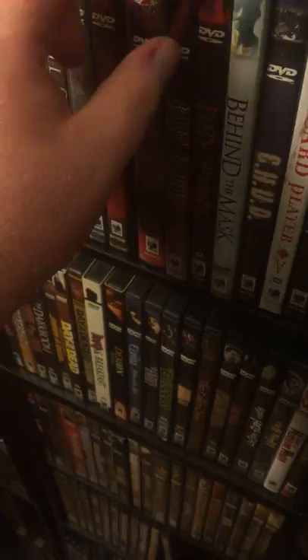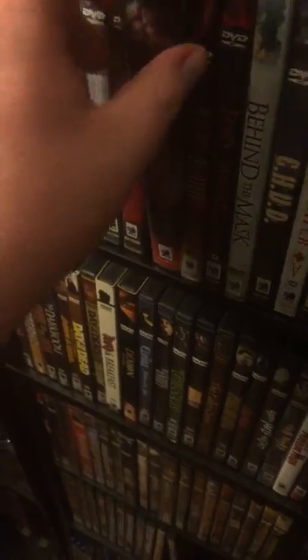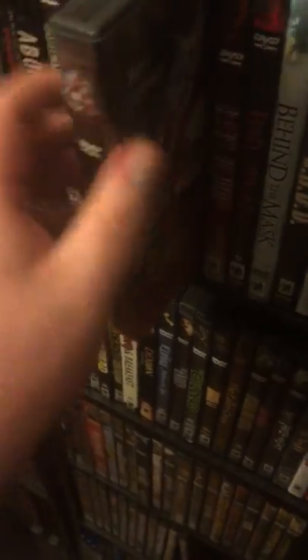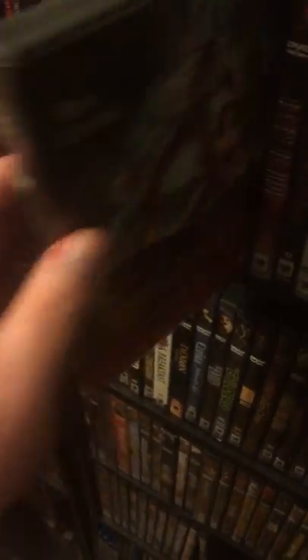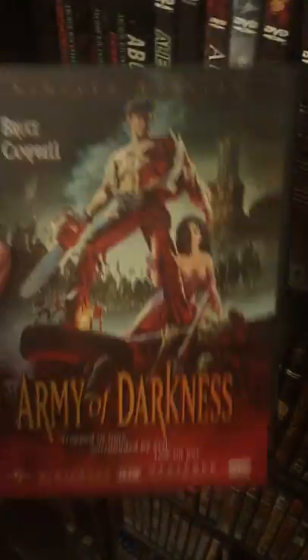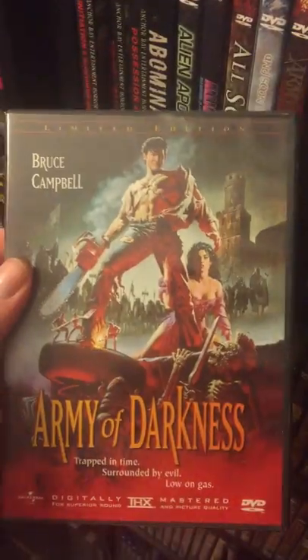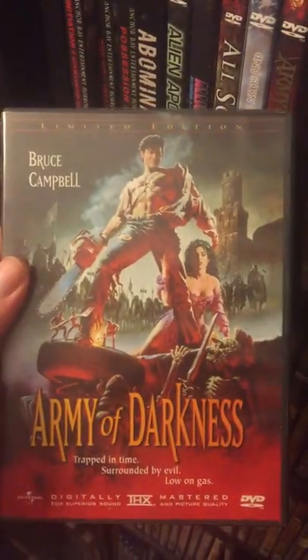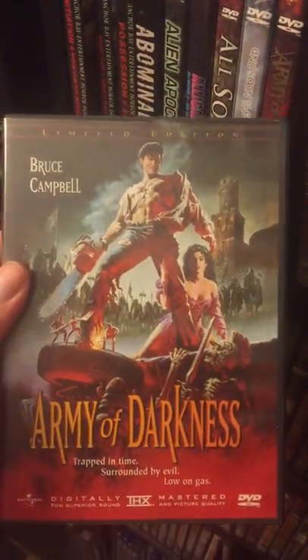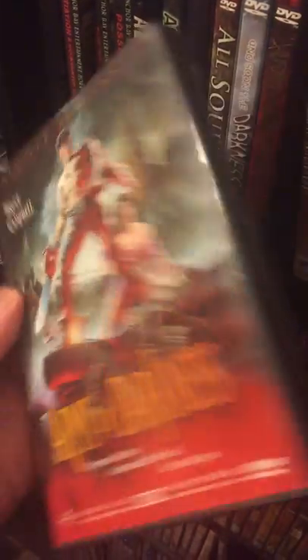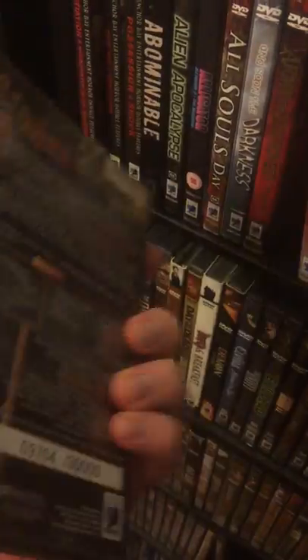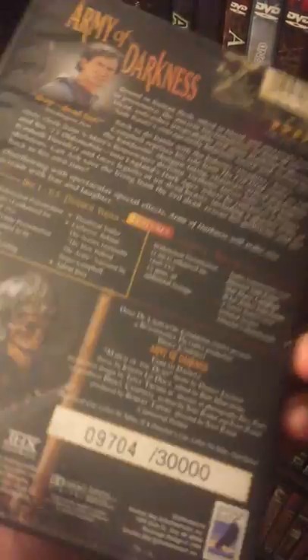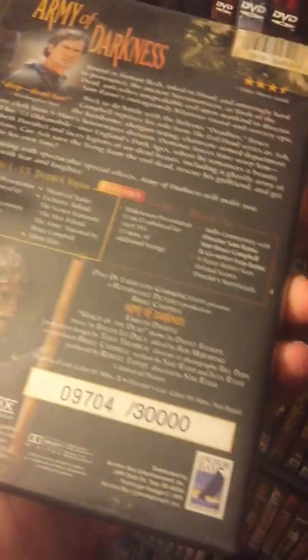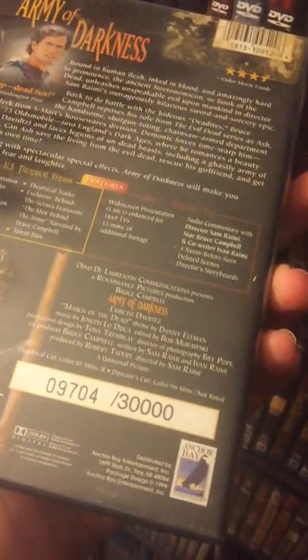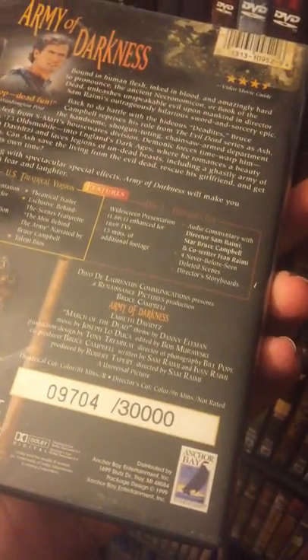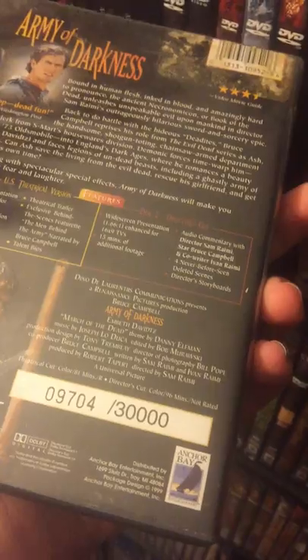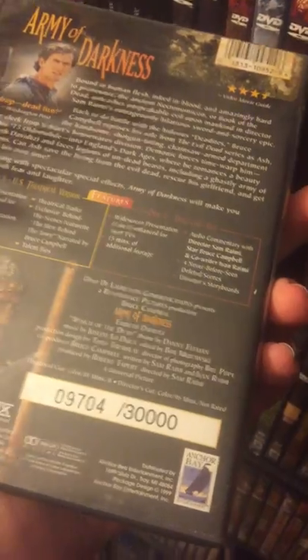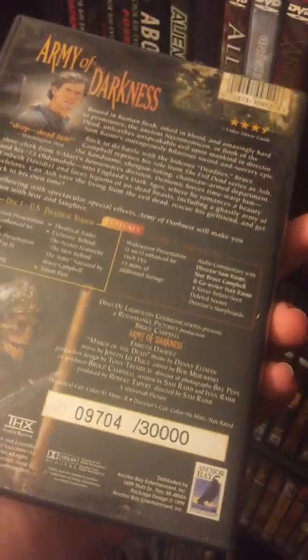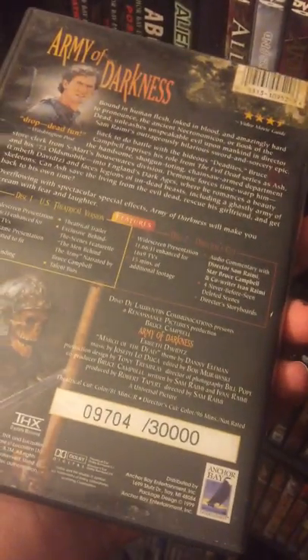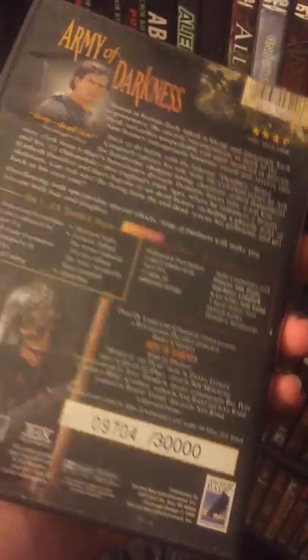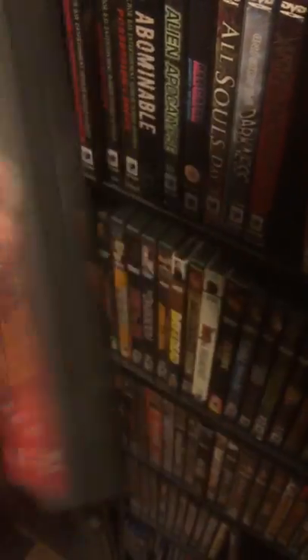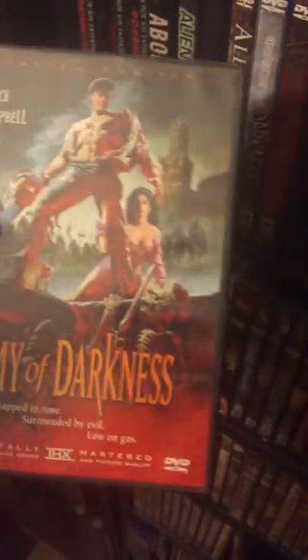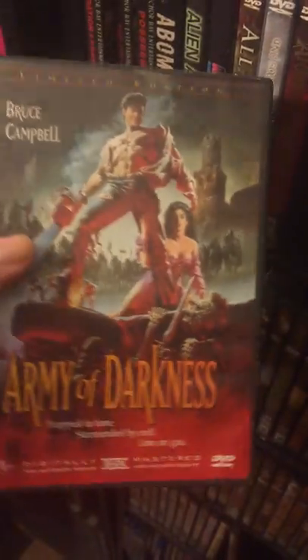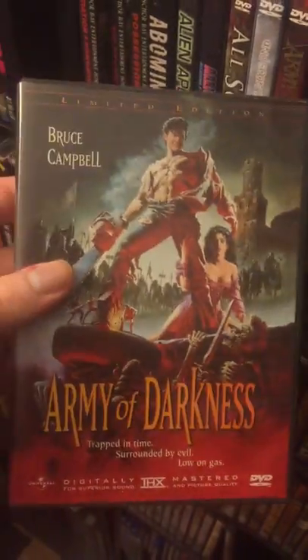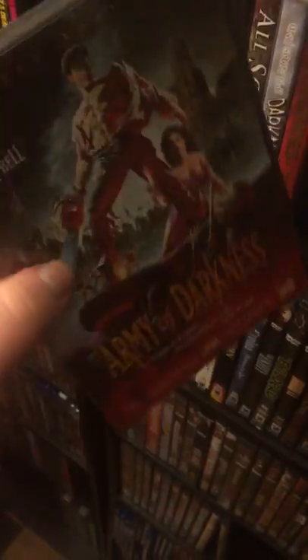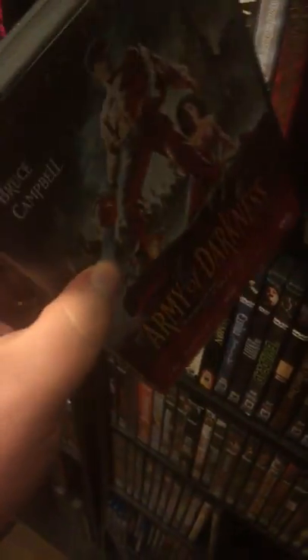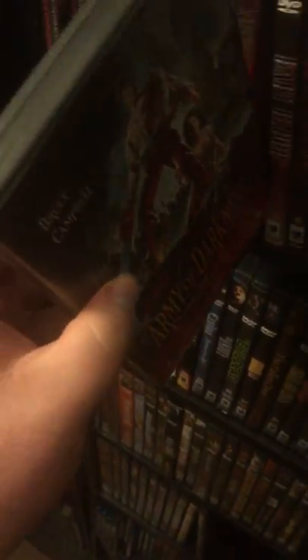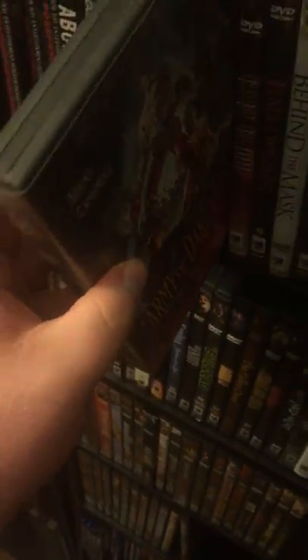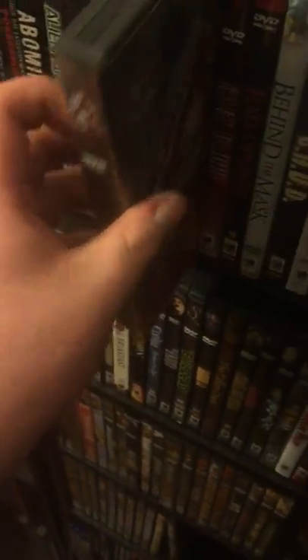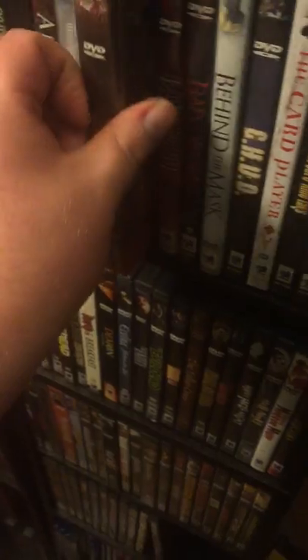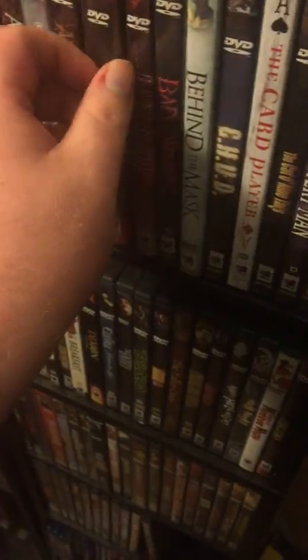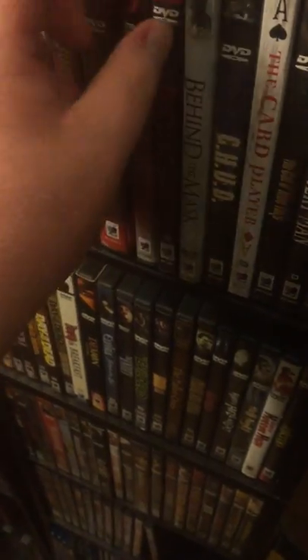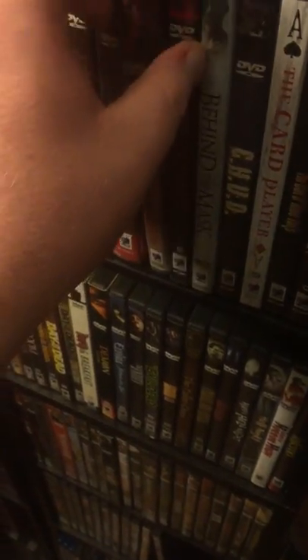And of course we have the bigger, thicker case of Army of Darkness, and this one was limited to 30,000. Kind of weird how they did that. So yeah, Army of Darkness twice — I don't care.